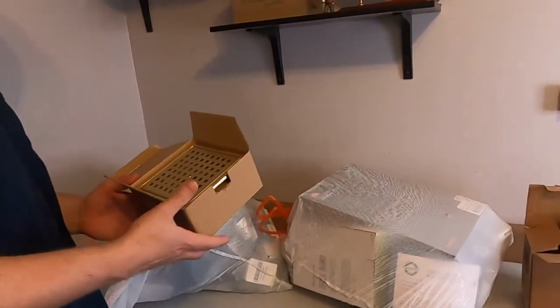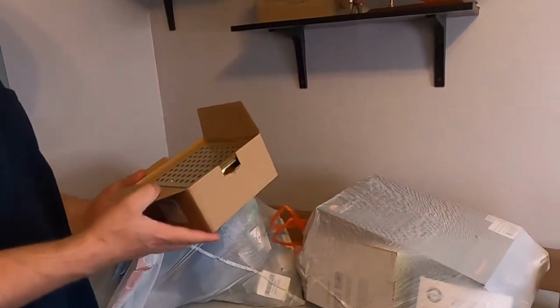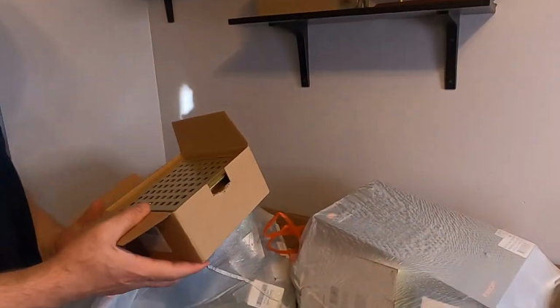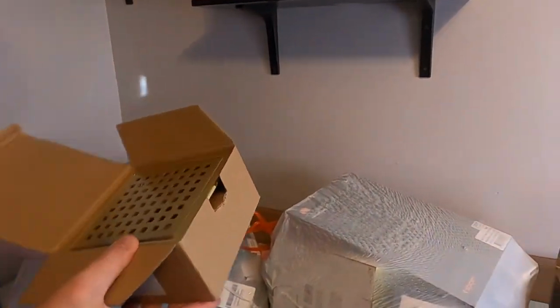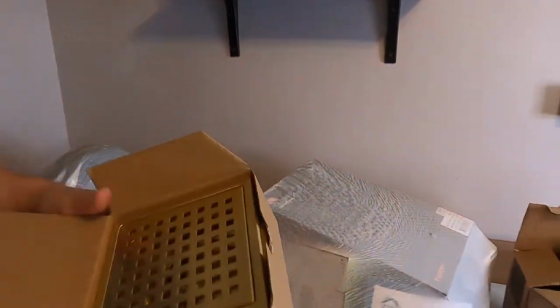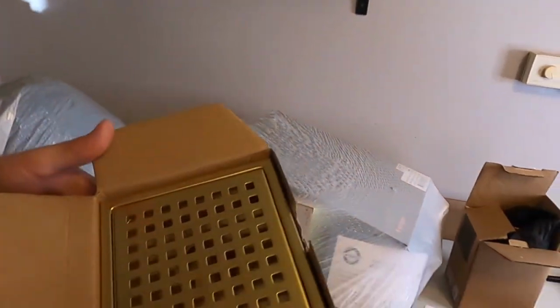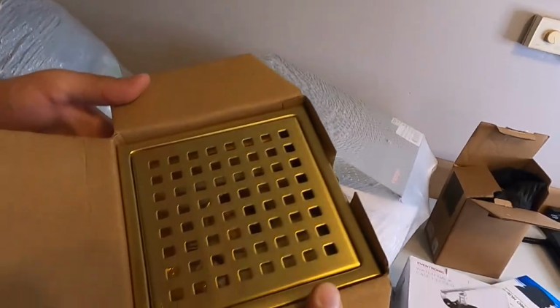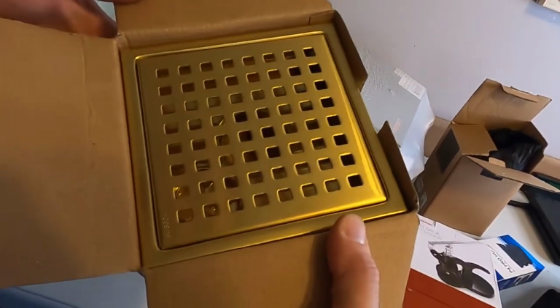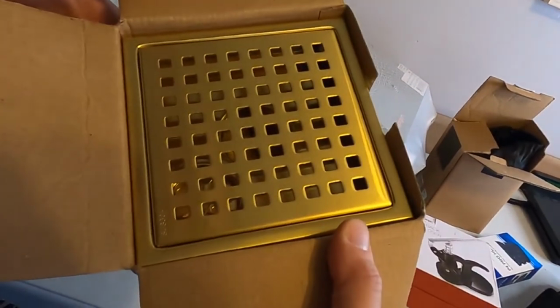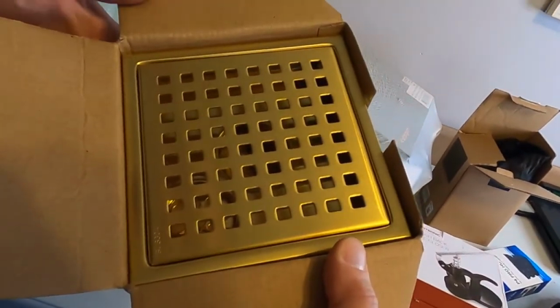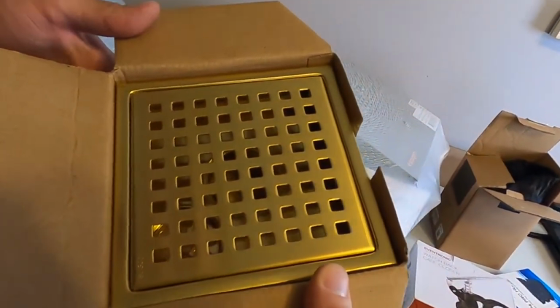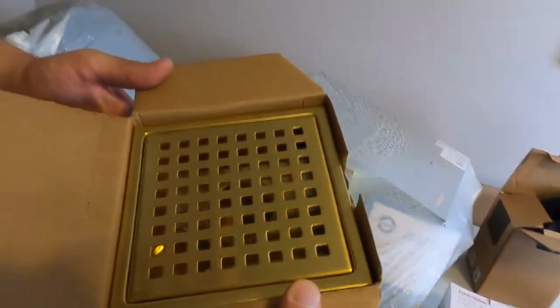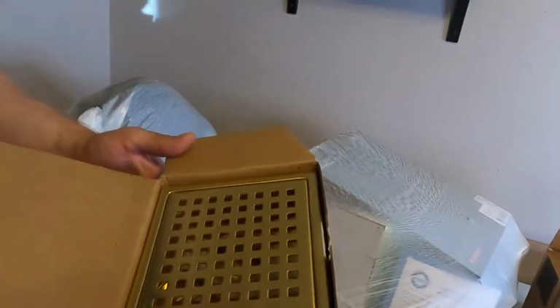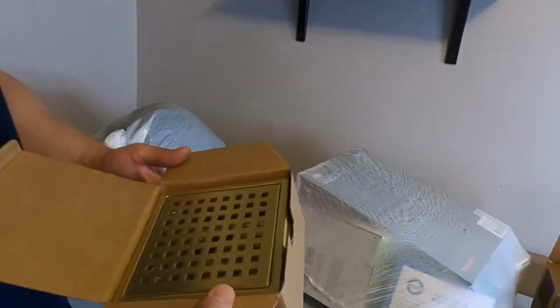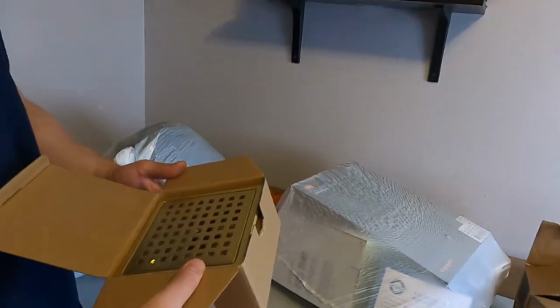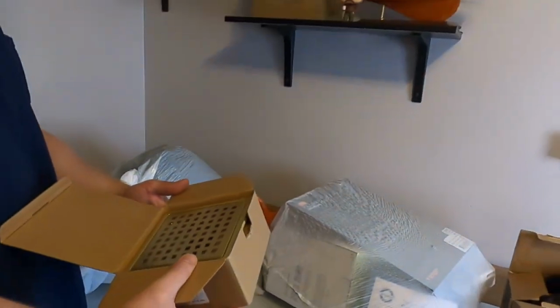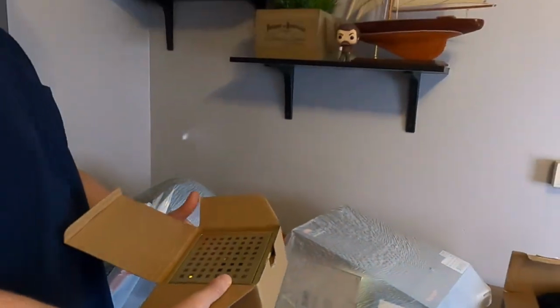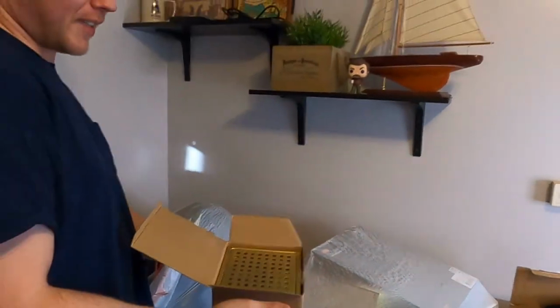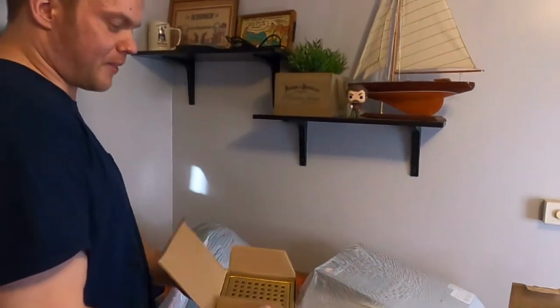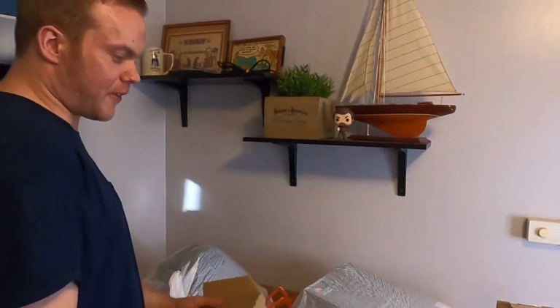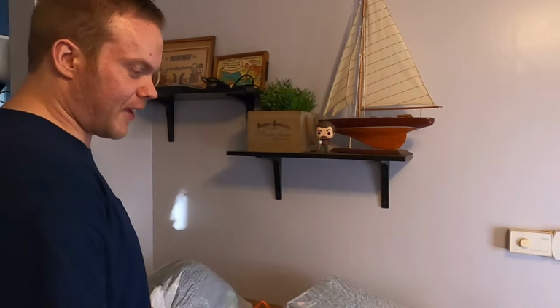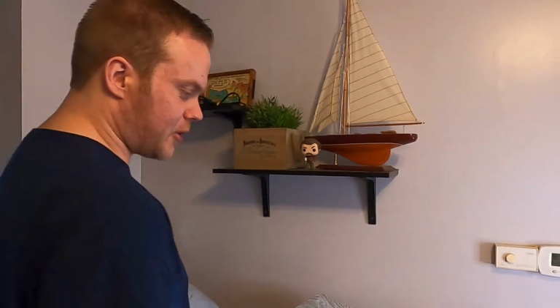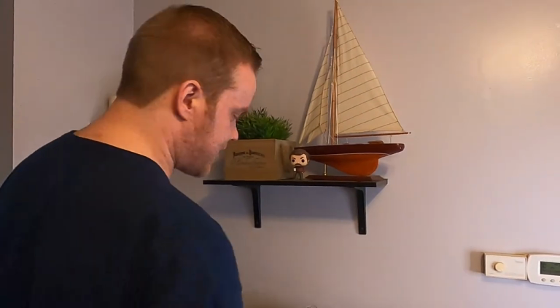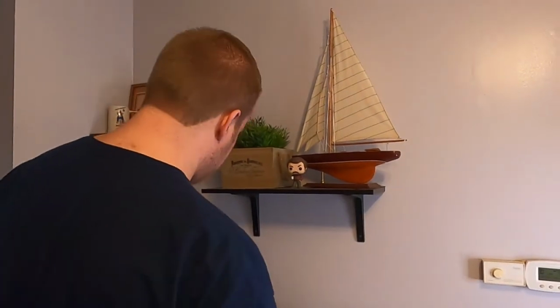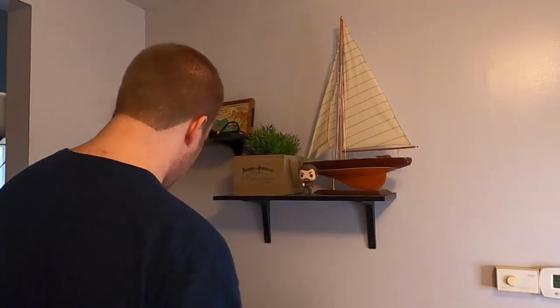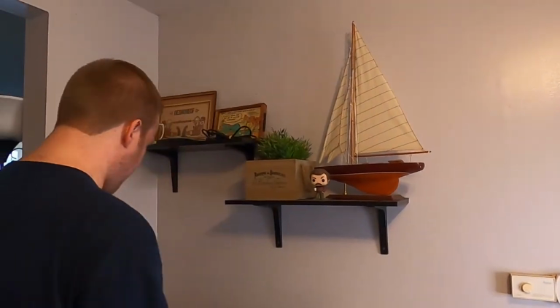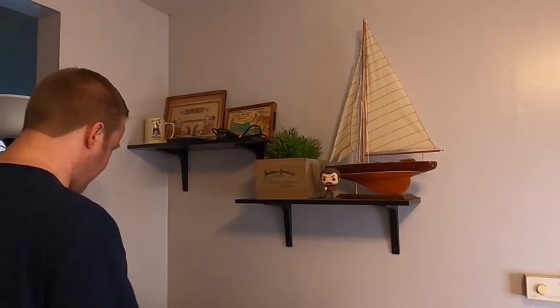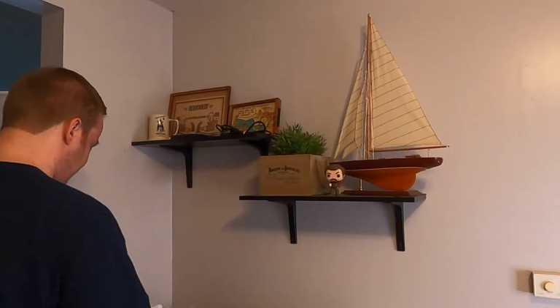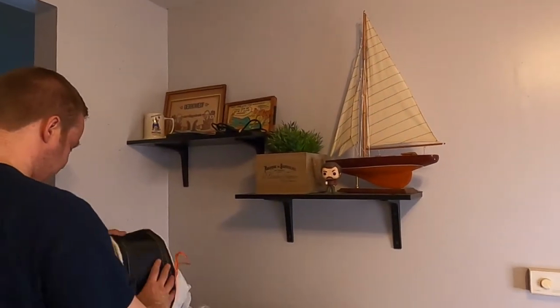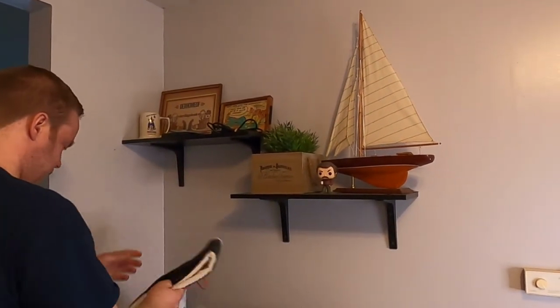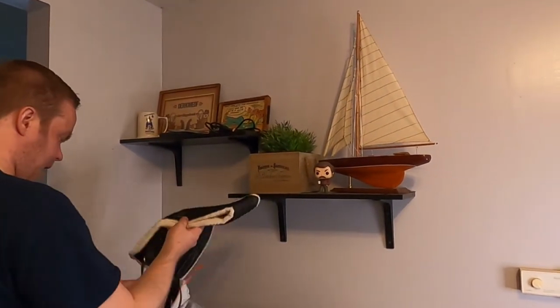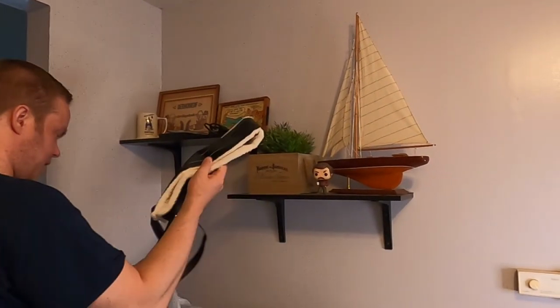I got this — looks like a shower drain of some sort for a fancy shower. Definitely fancier than any shower I'll ever have, because I'm cheap.